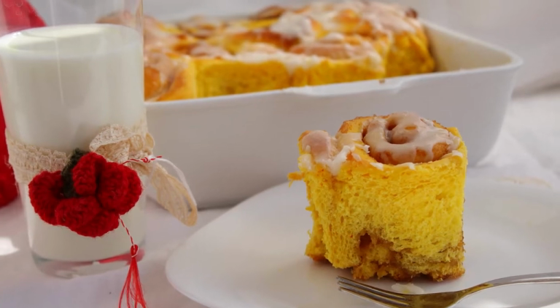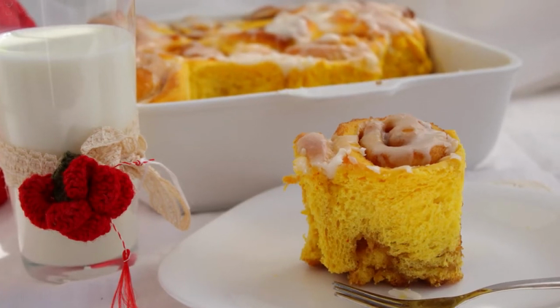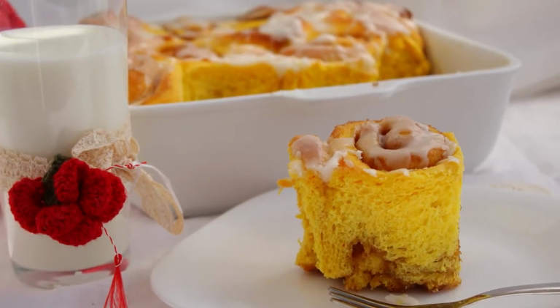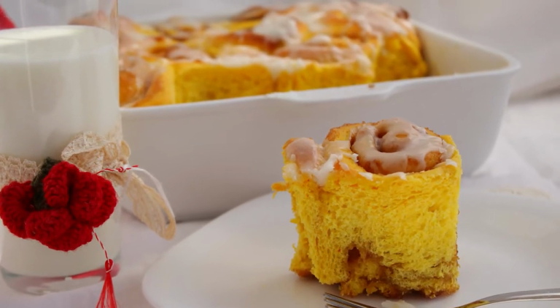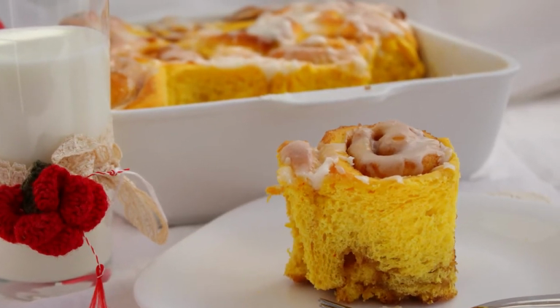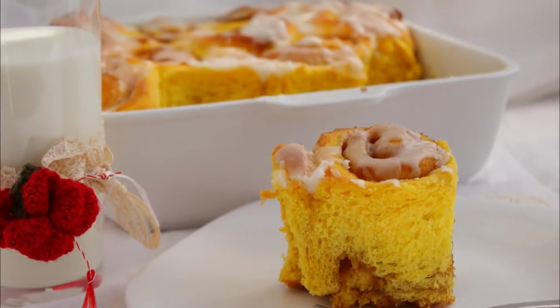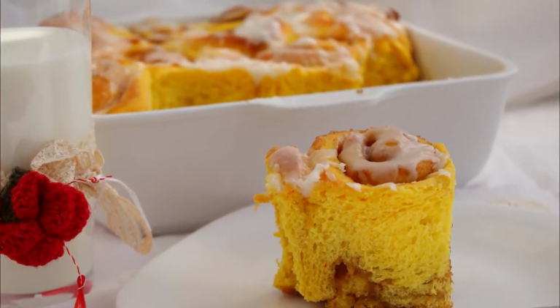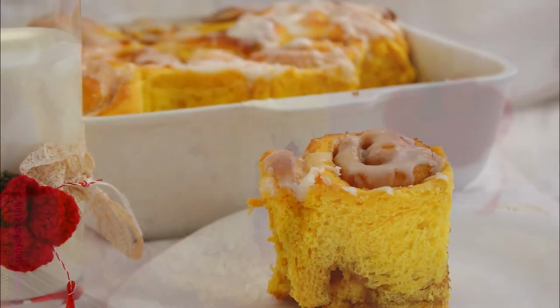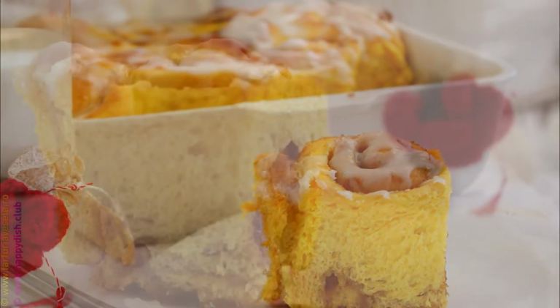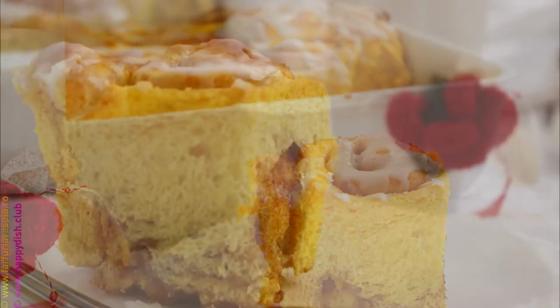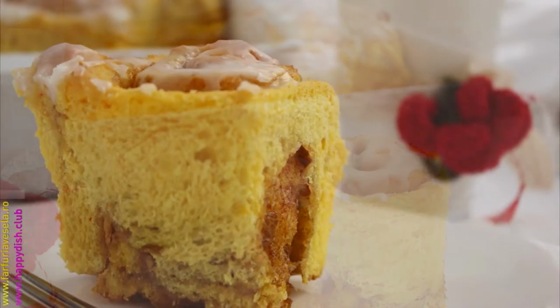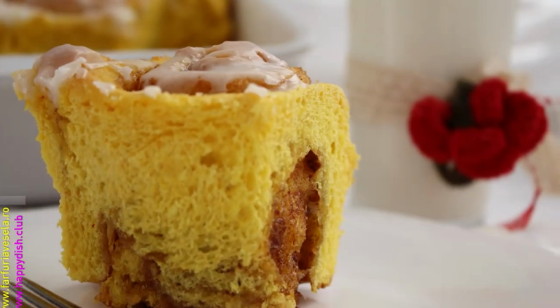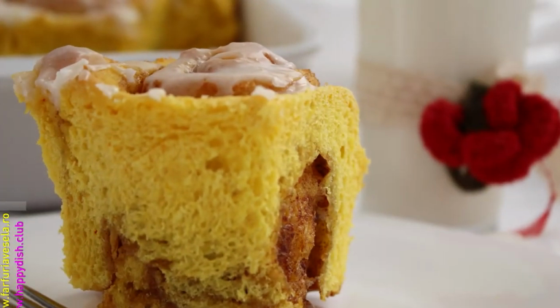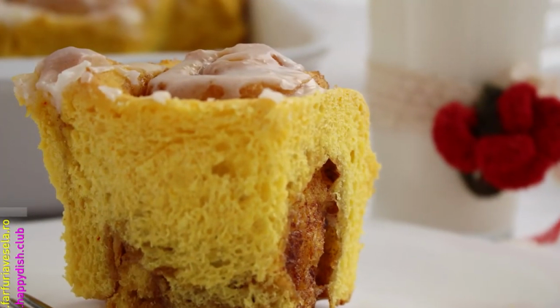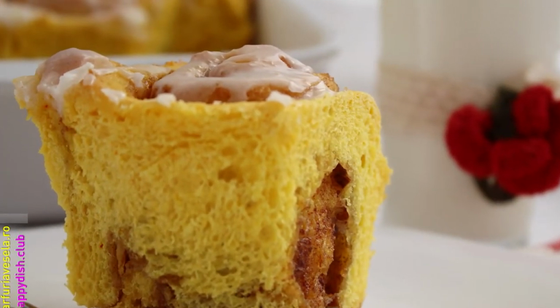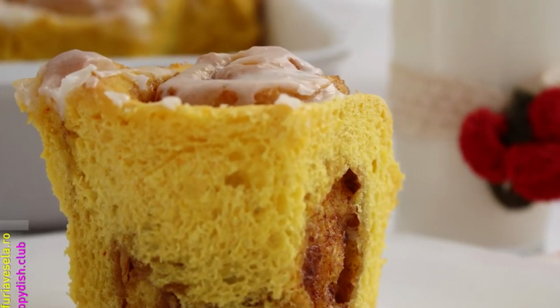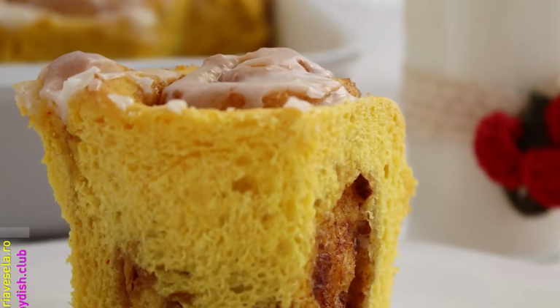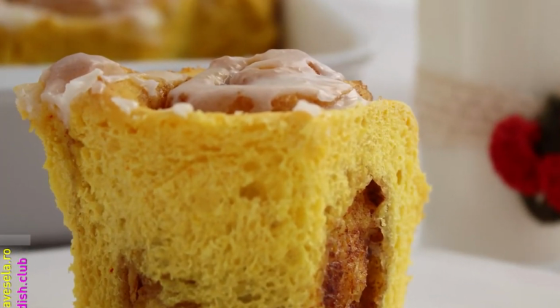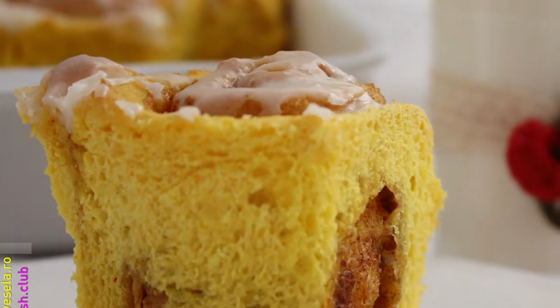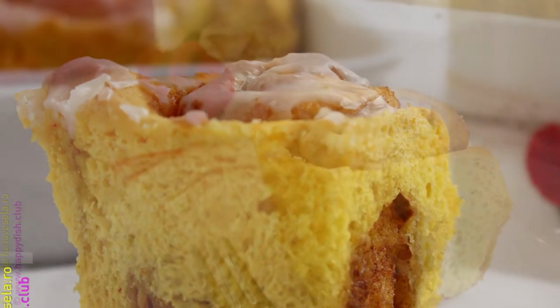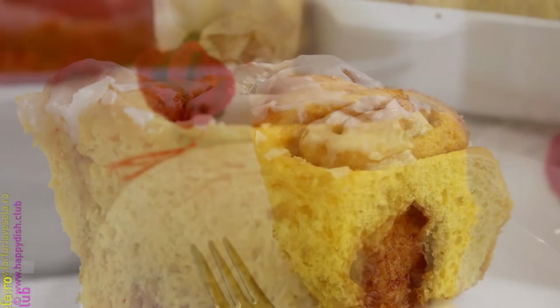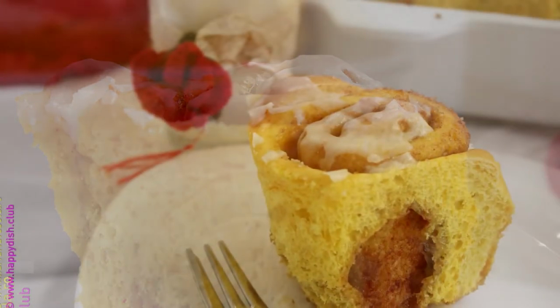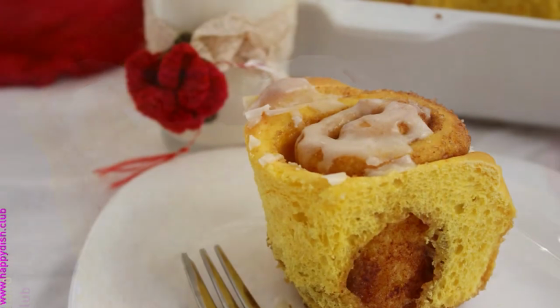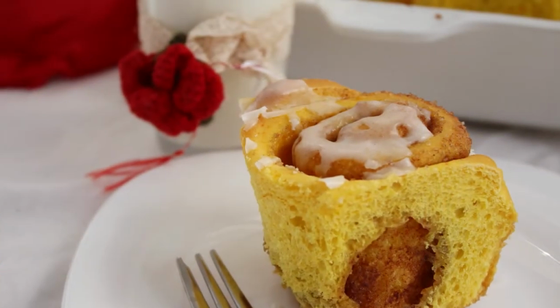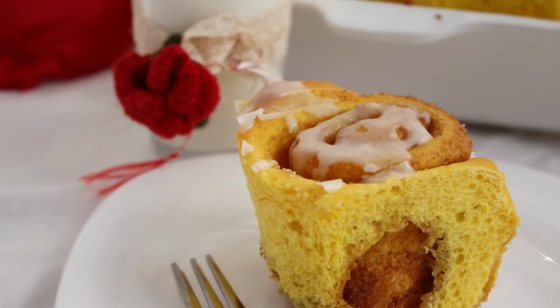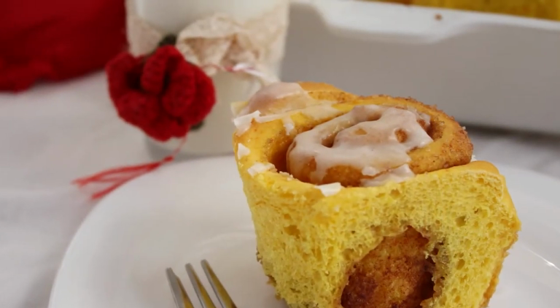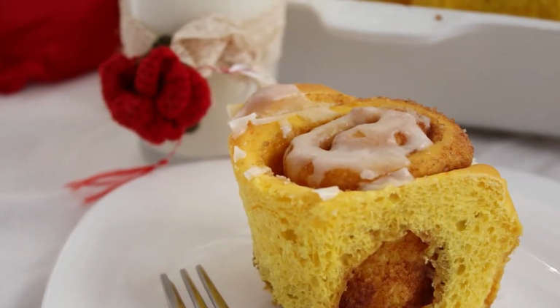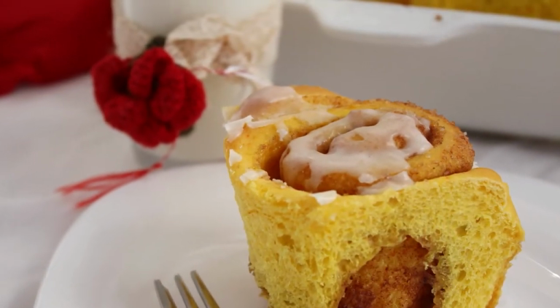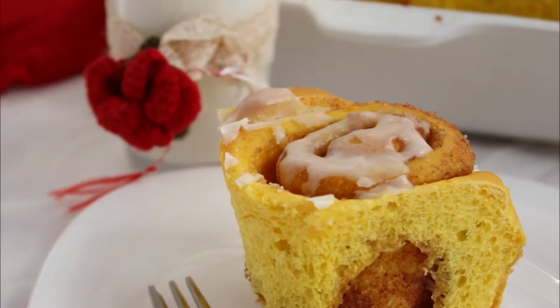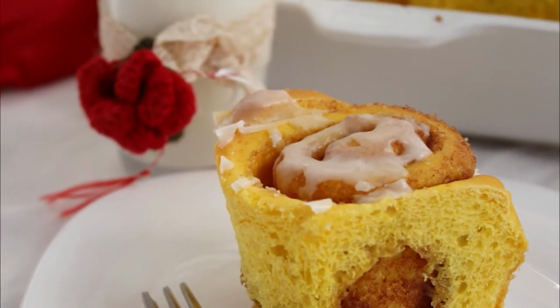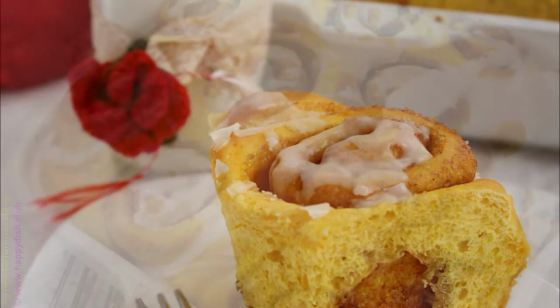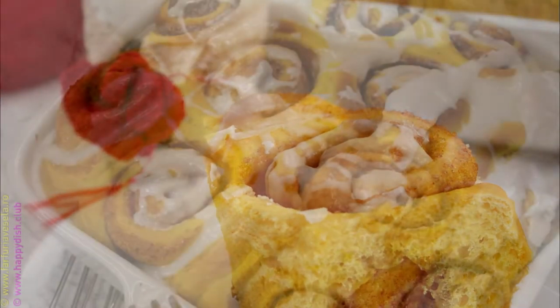Hello and welcome to my YouTube channel. My name is Dana and I want to show you how I made these amazing cinnamon buns on one of my live TV shows on Twitch TV, so please keep watching.